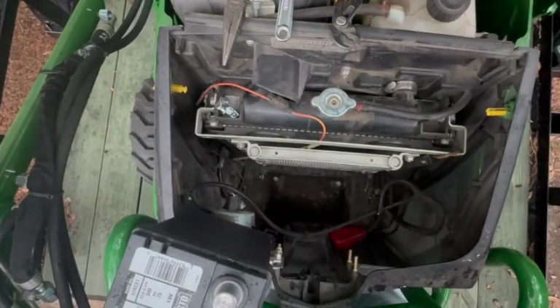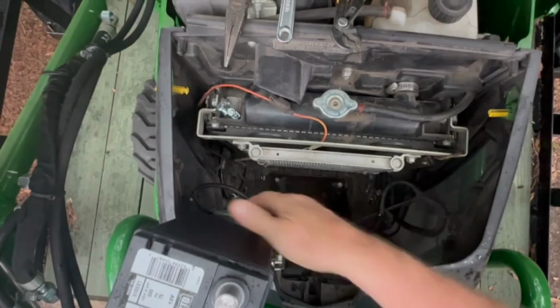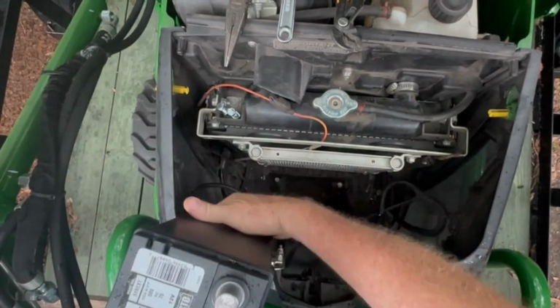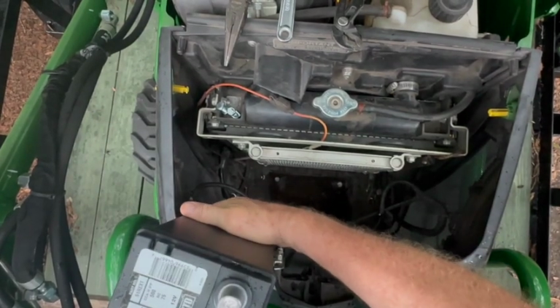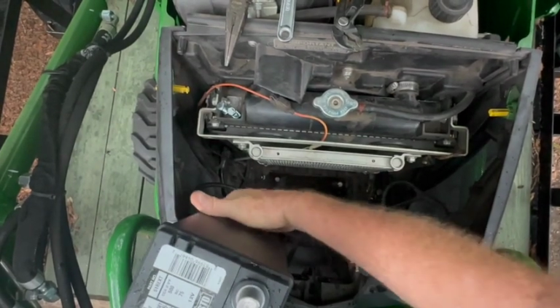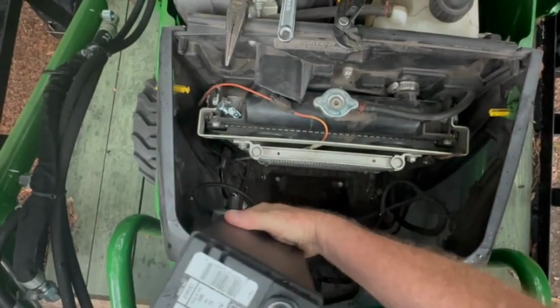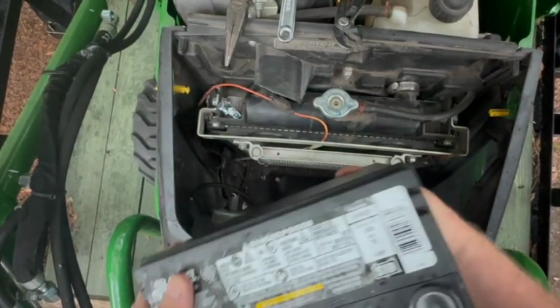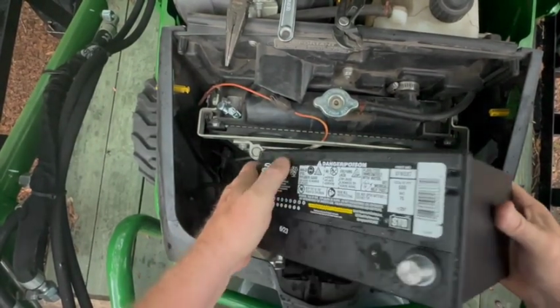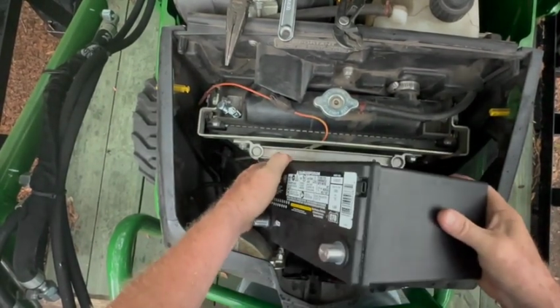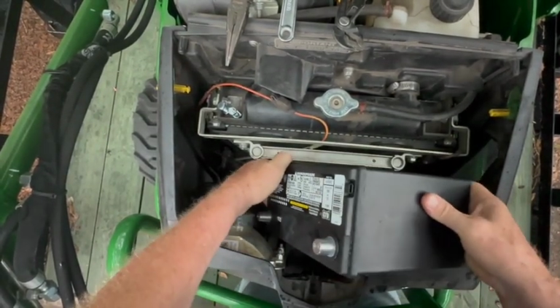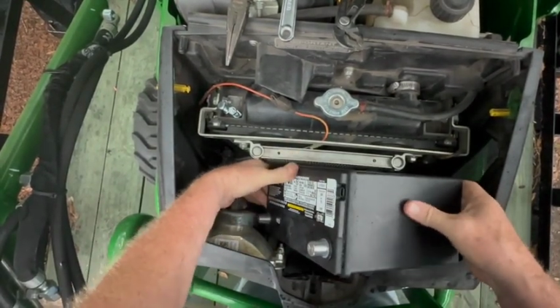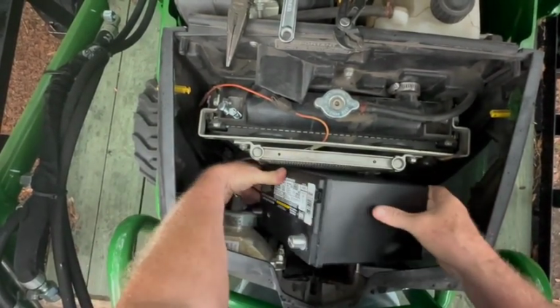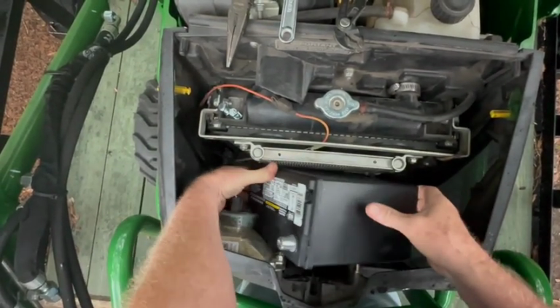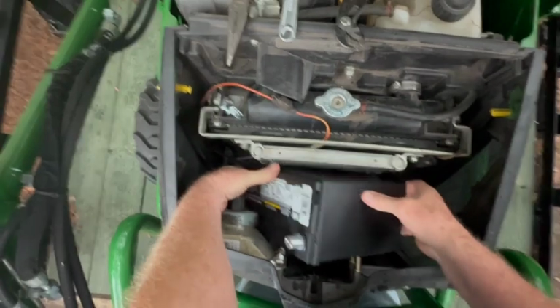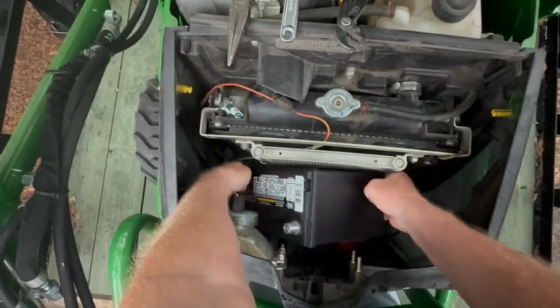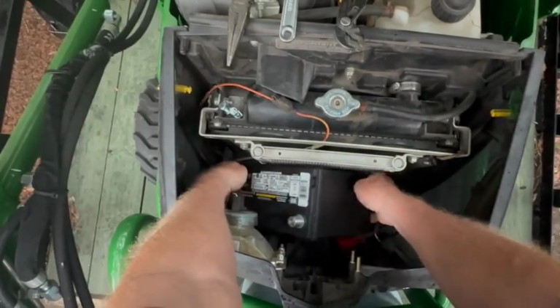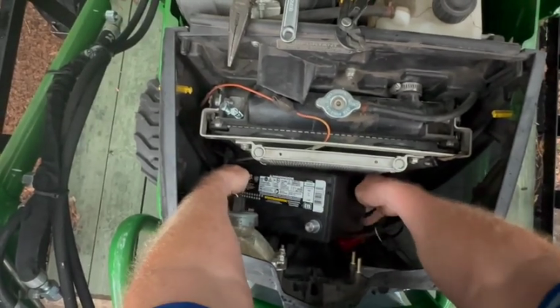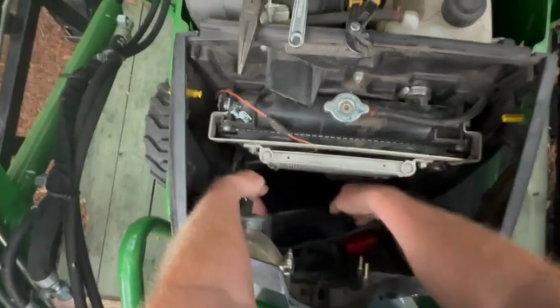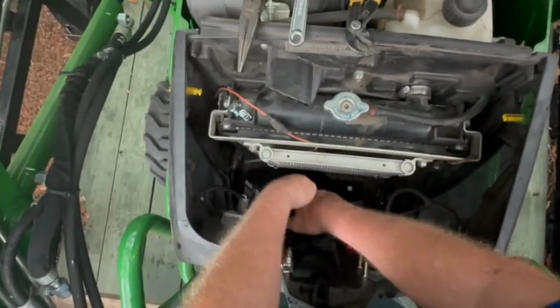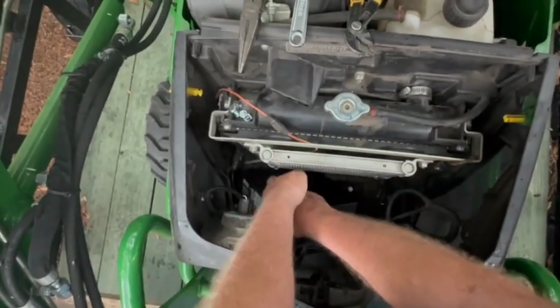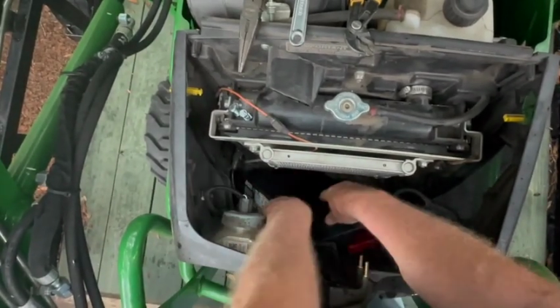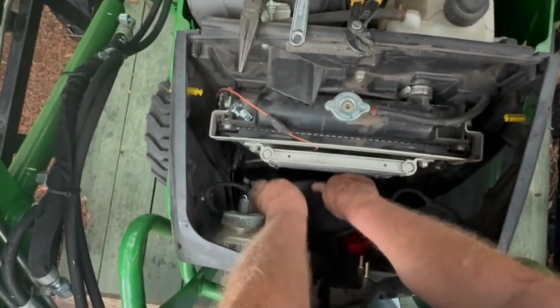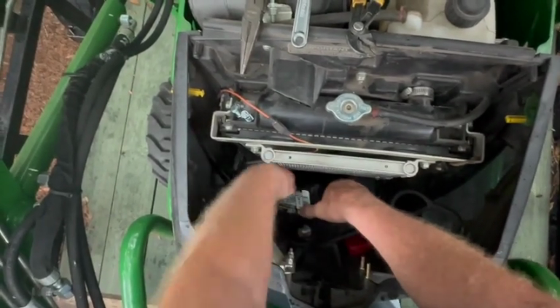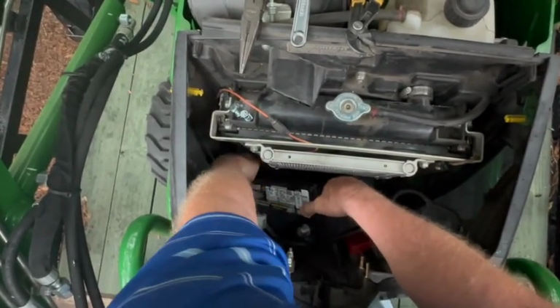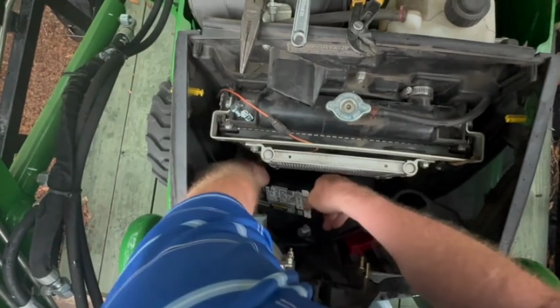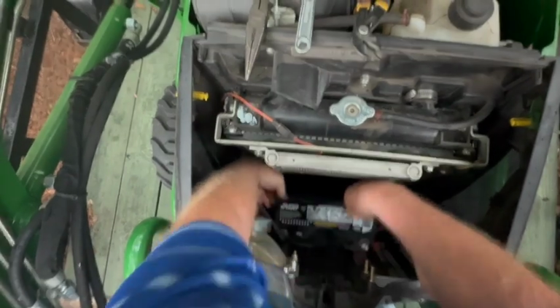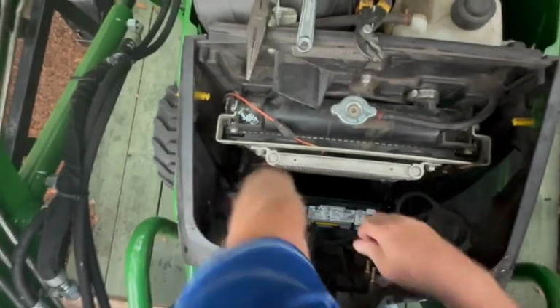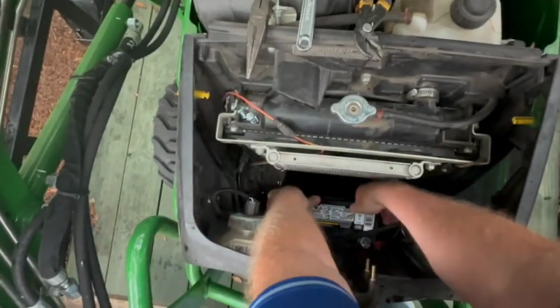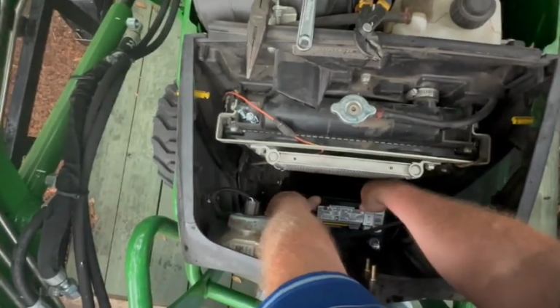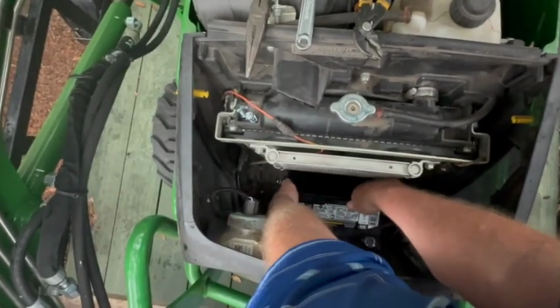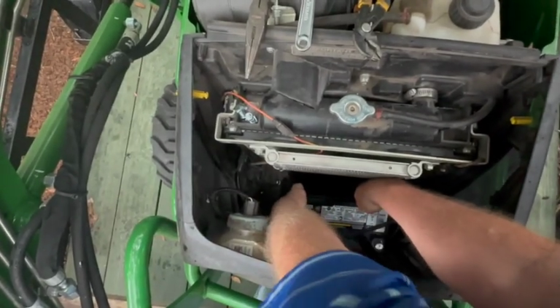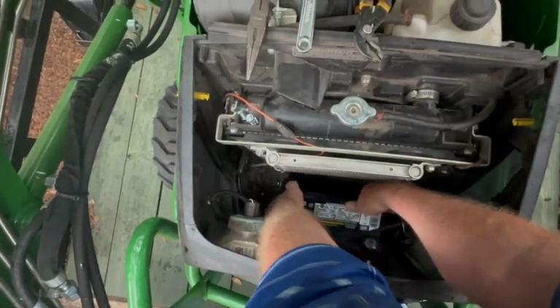The battery lifts out pretty much the same way it goes in. Here I'm showing putting the new battery in — you have to kind of tilt it at an angle, and then it's awkward. There's a little pocket at the bottom of the tractor that it's got to nestle into, so just keep fussing around until you get it in place.